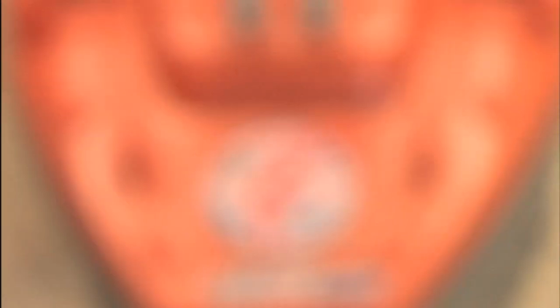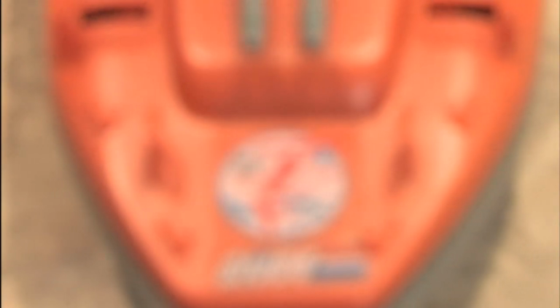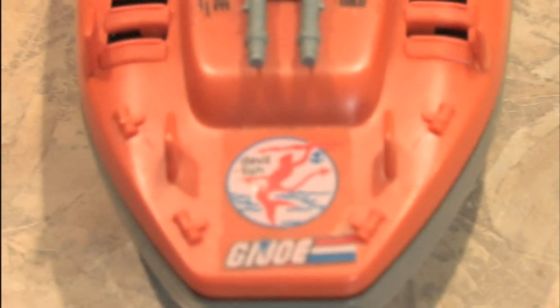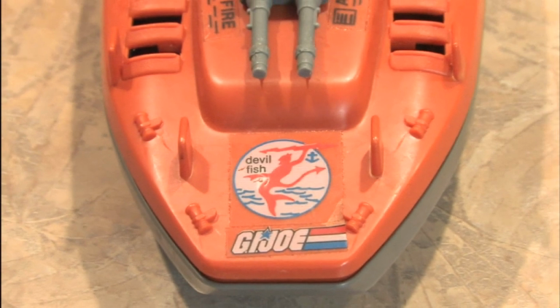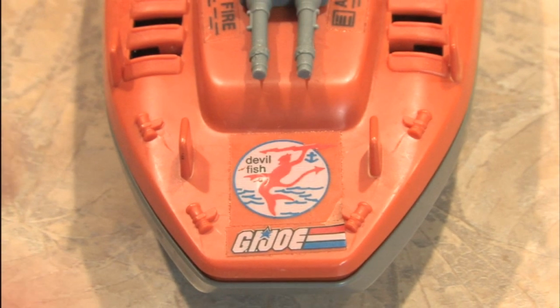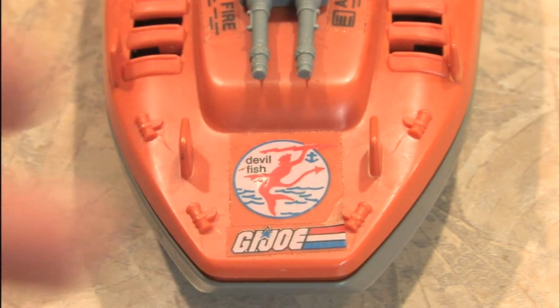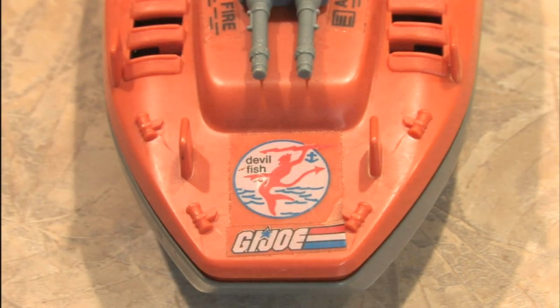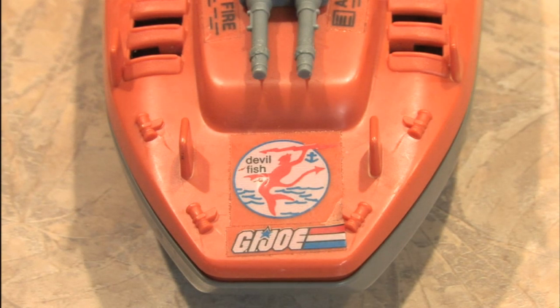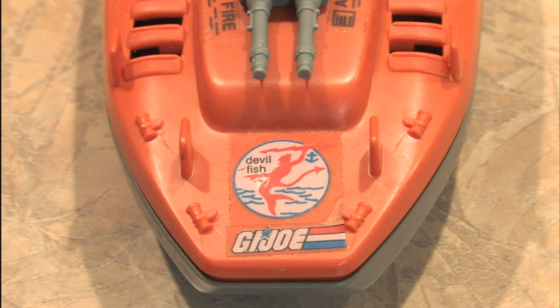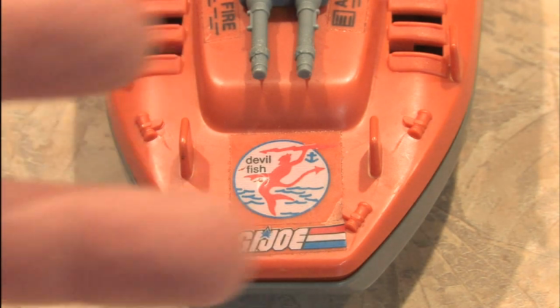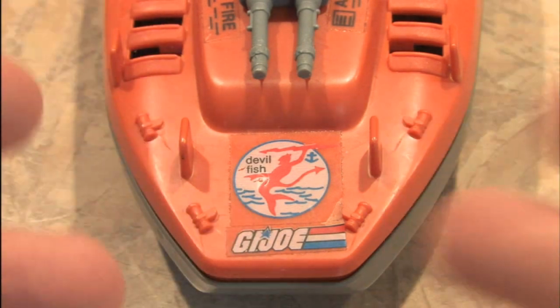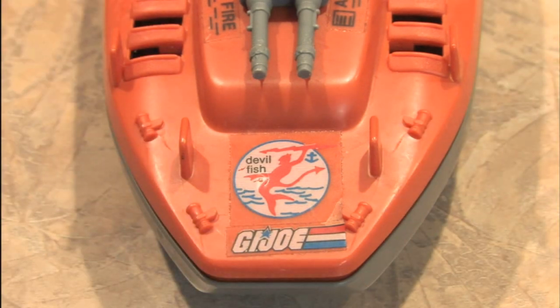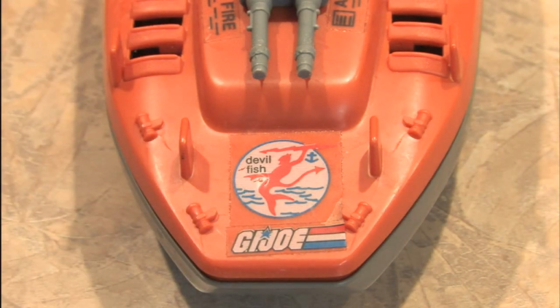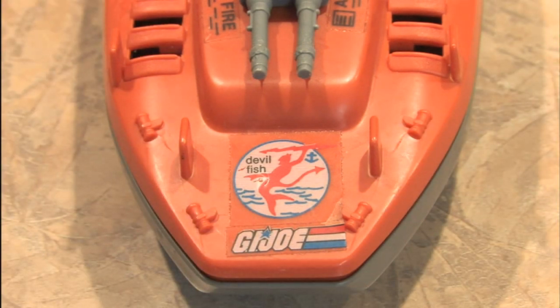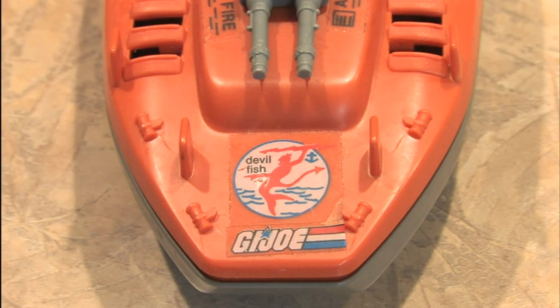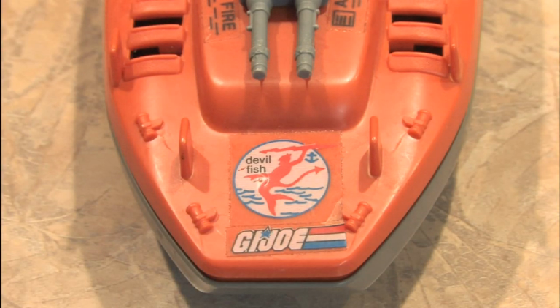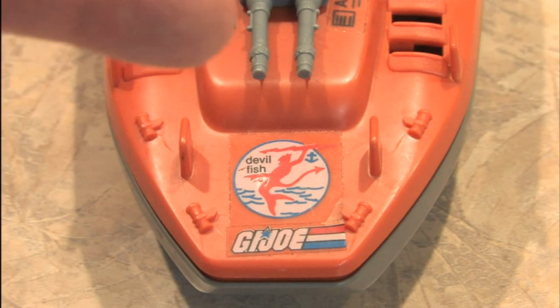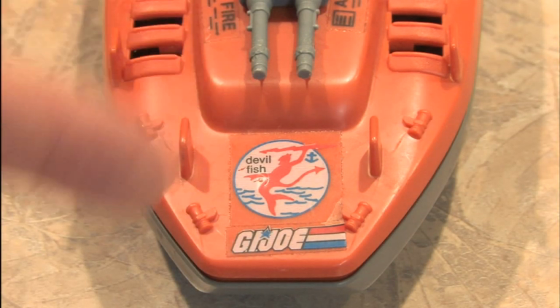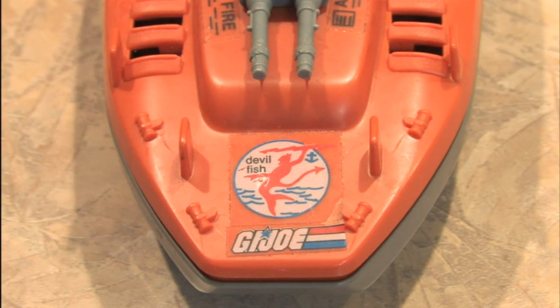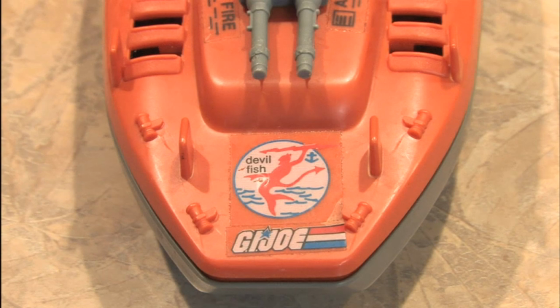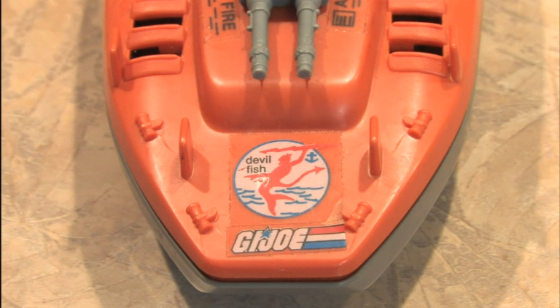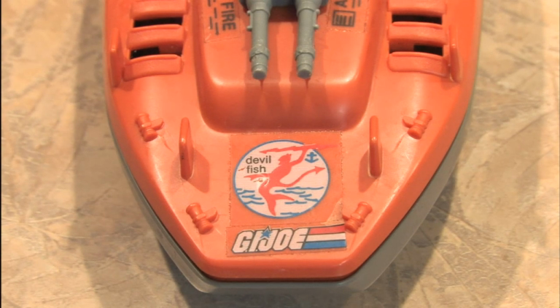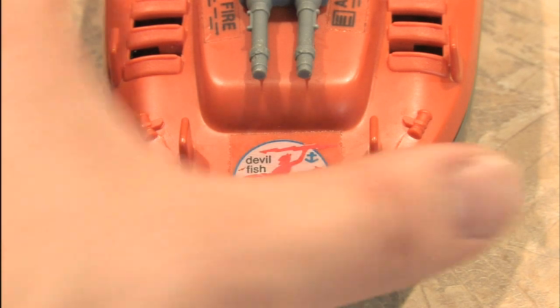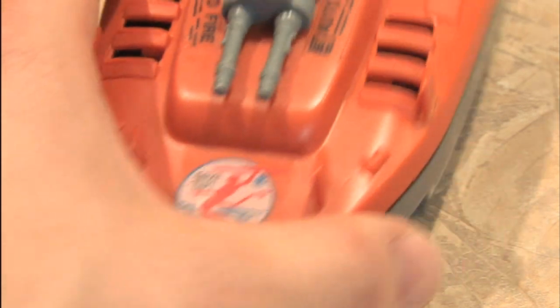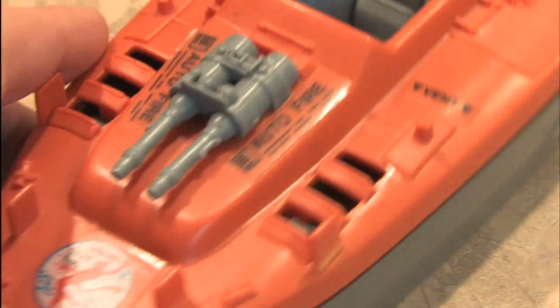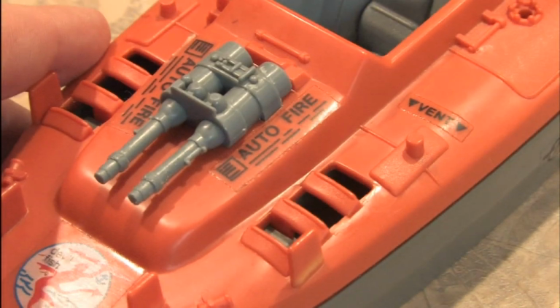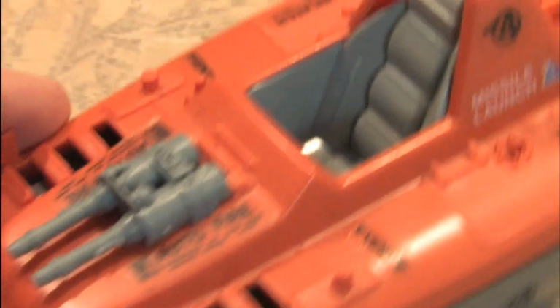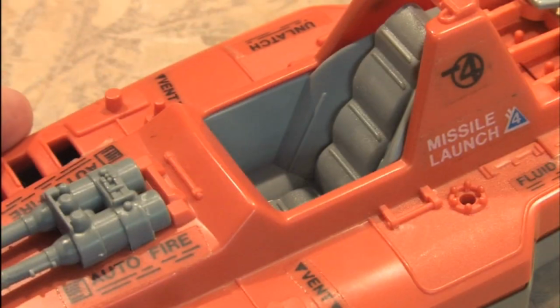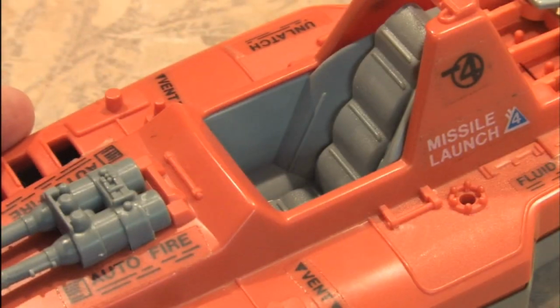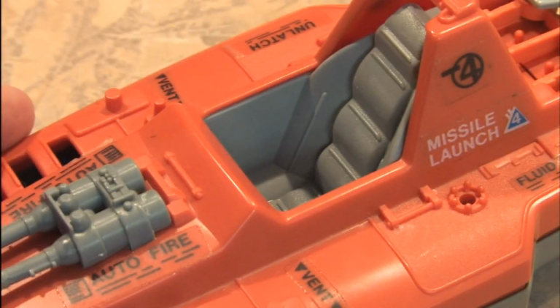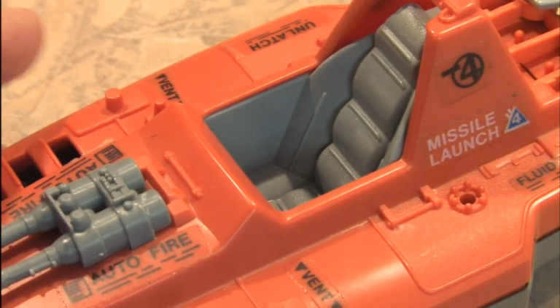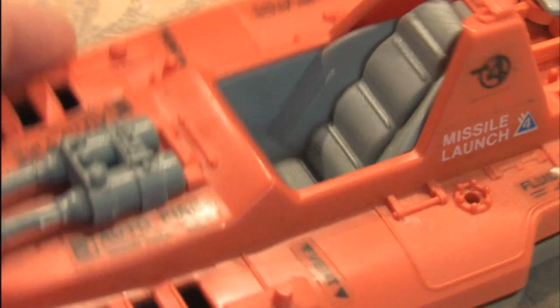Where does G.I. Joe get the money to have such an incredible arsenal of weapons and vehicles? It's the G.I. Joe Devilfish, the original boat from the 1980s.